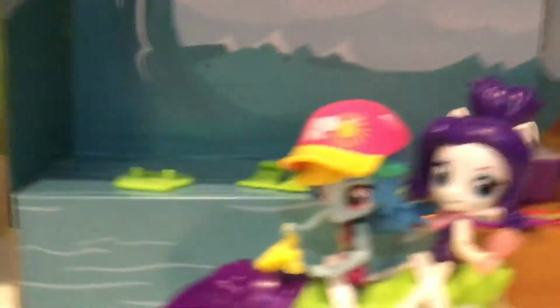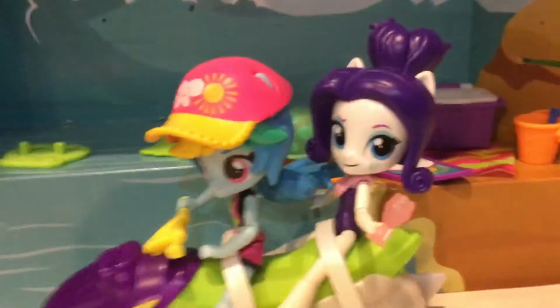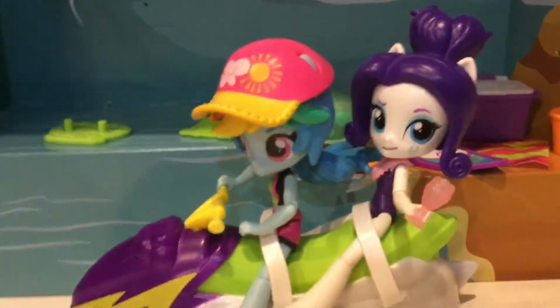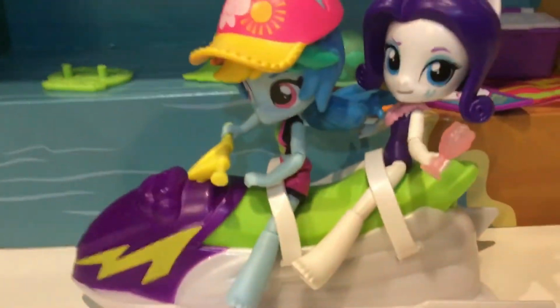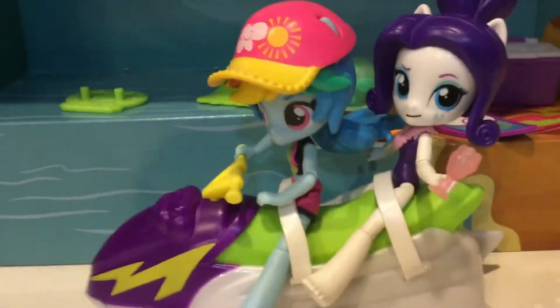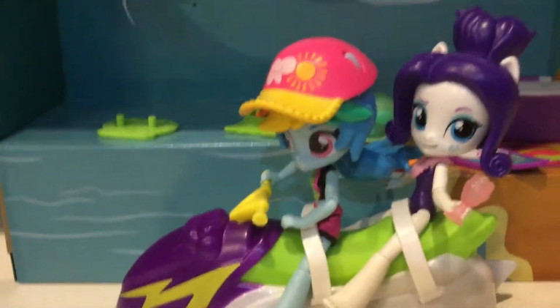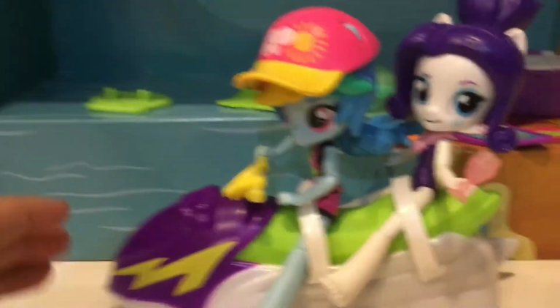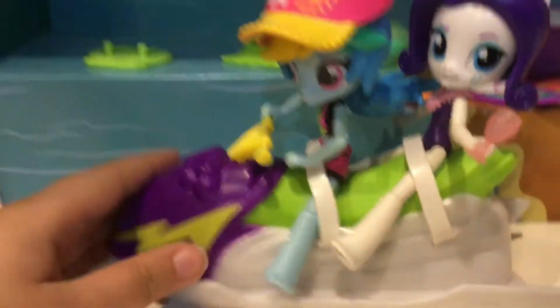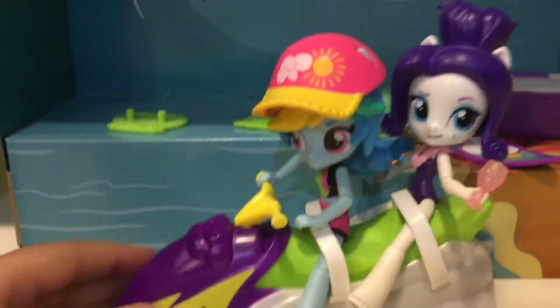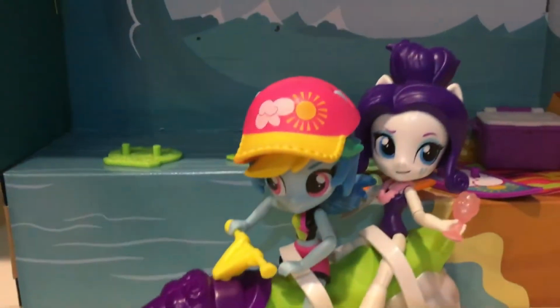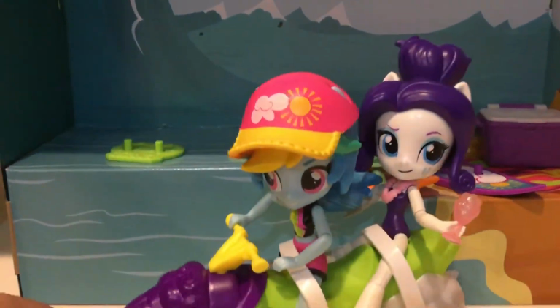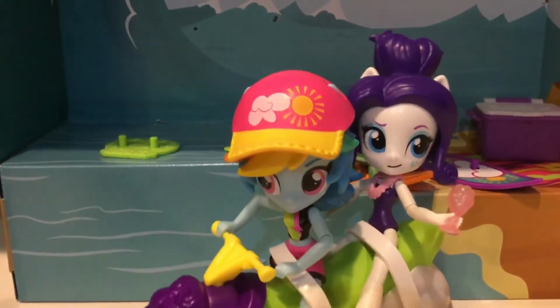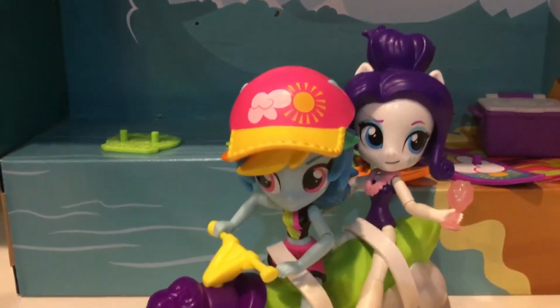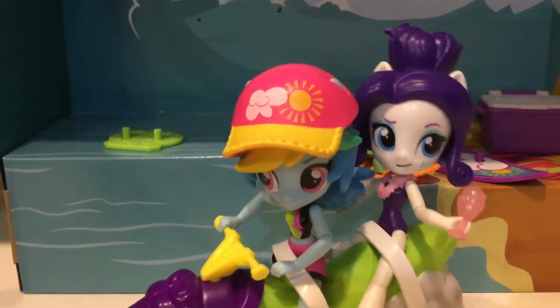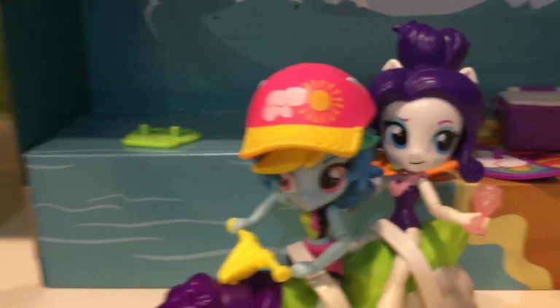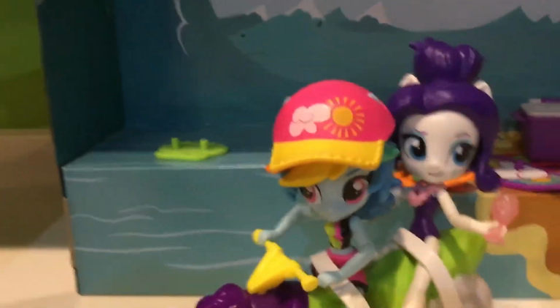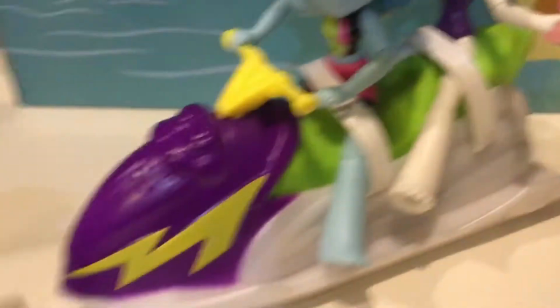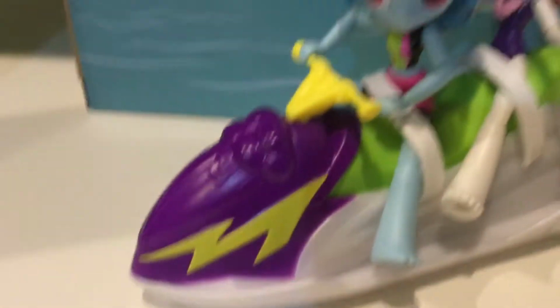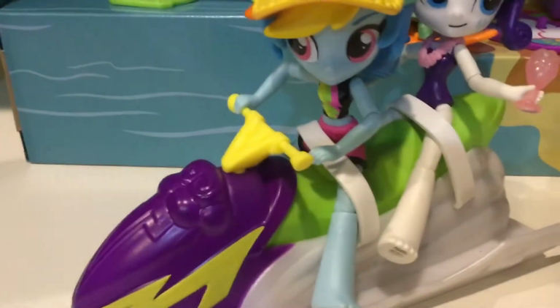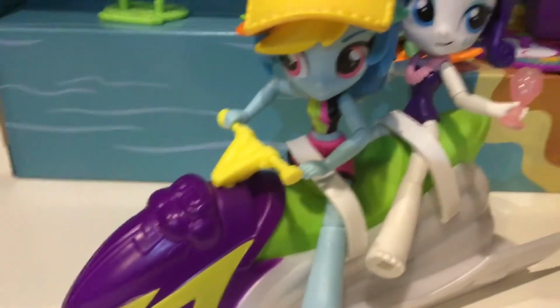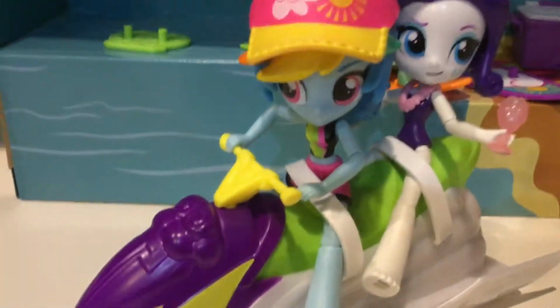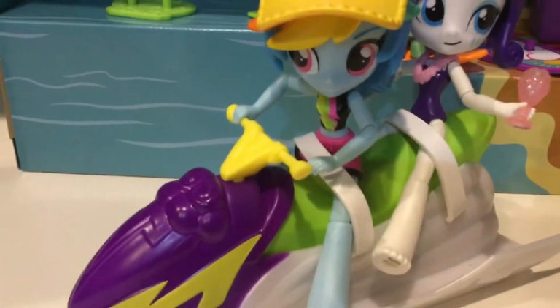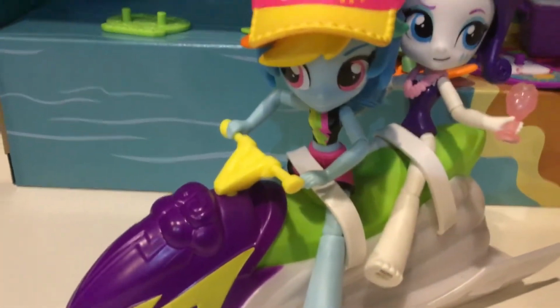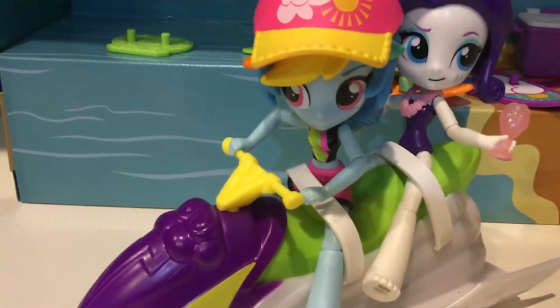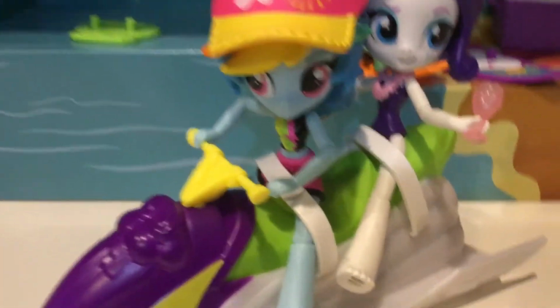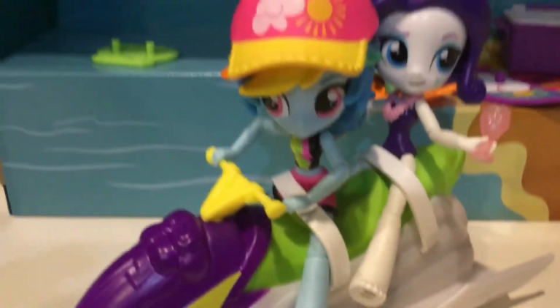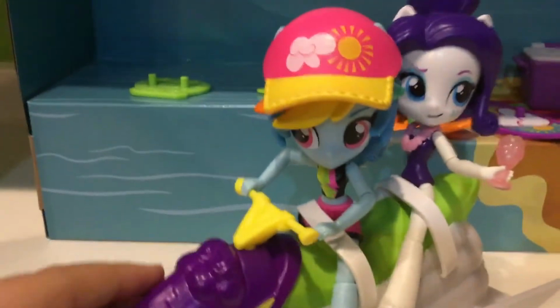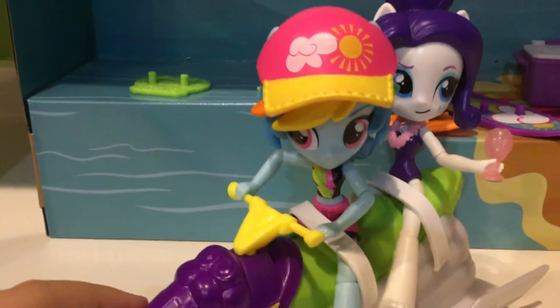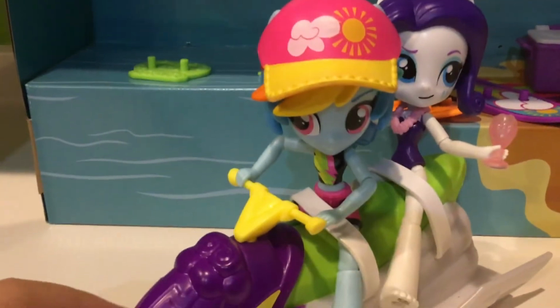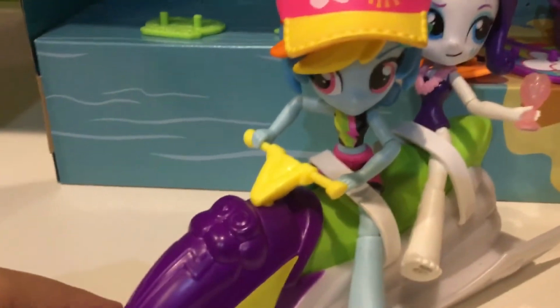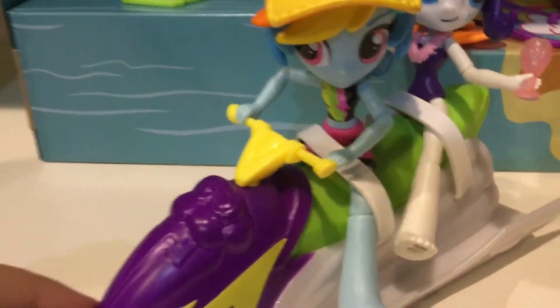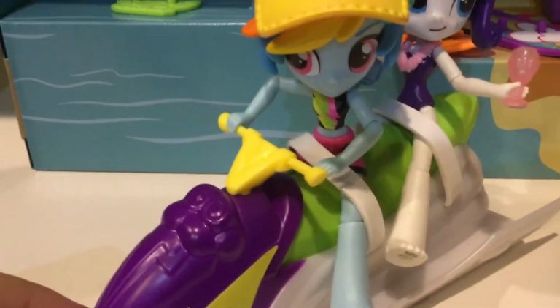Now let's get on to the toy. So here they are. I put Rarity and Rainbow Dash on this. This is just like a toy review, so we're going to leave Rarity on there and I'm going to leave Rainbow Dash on there.